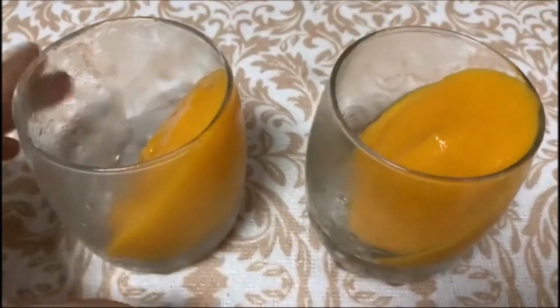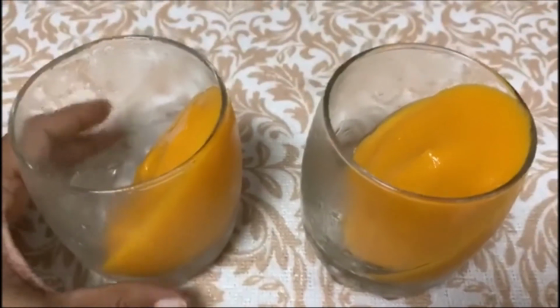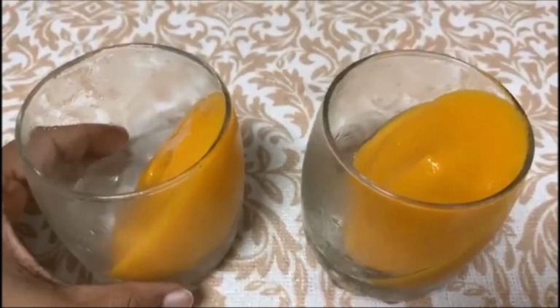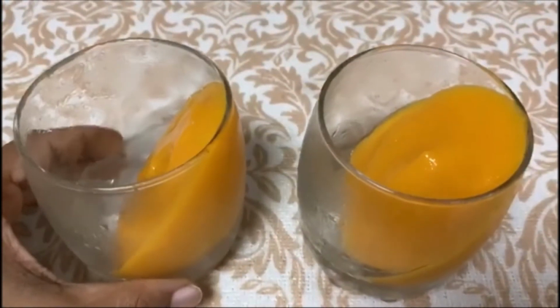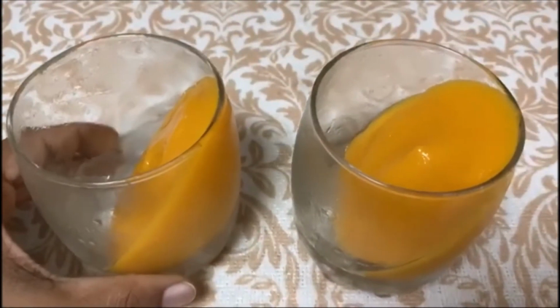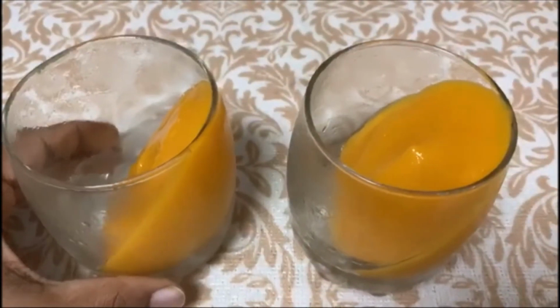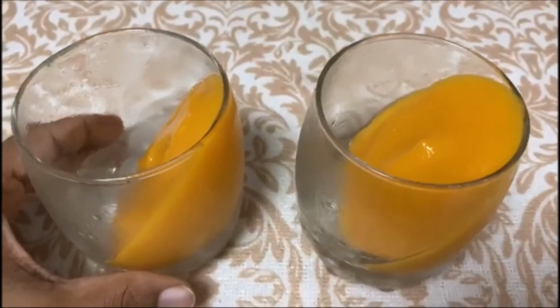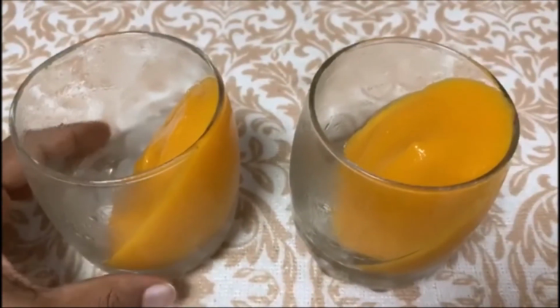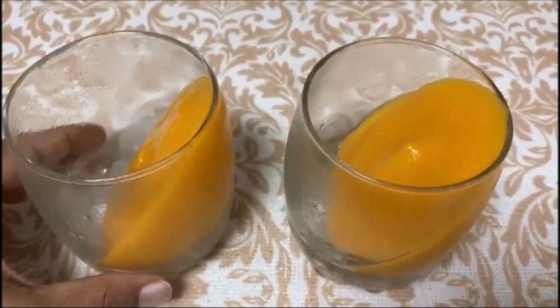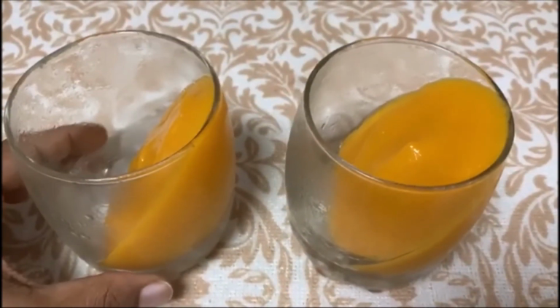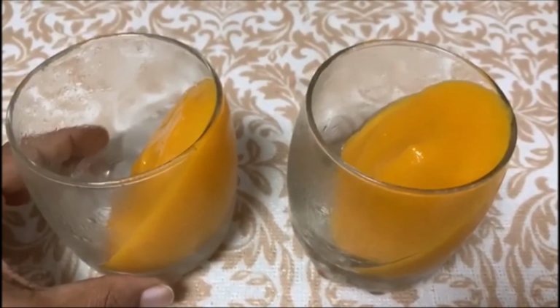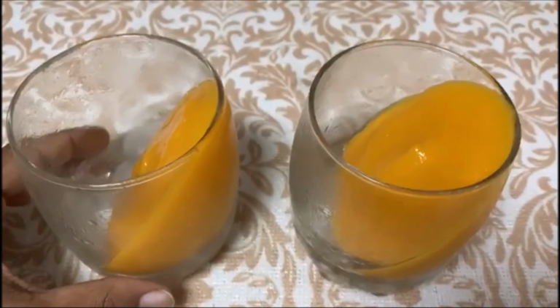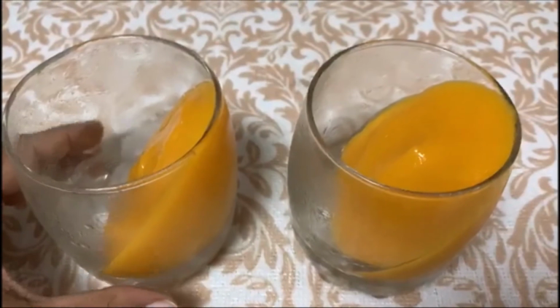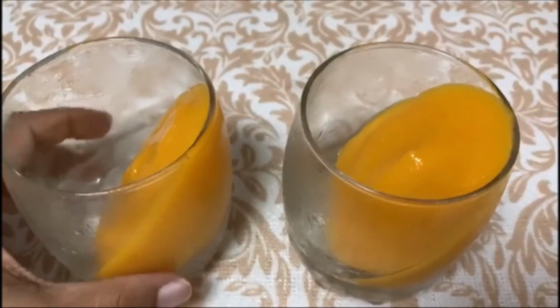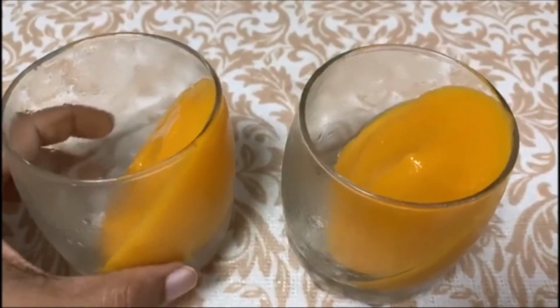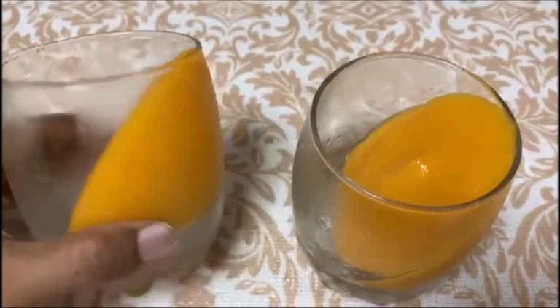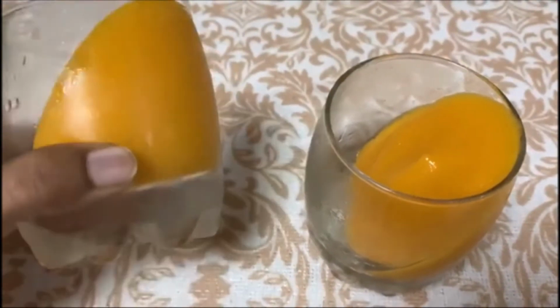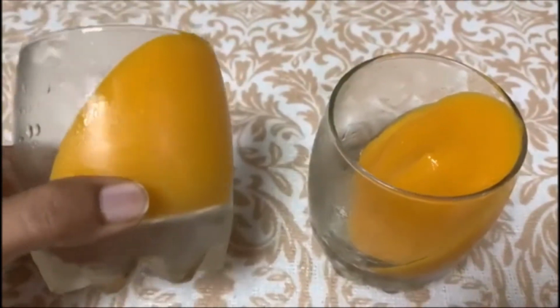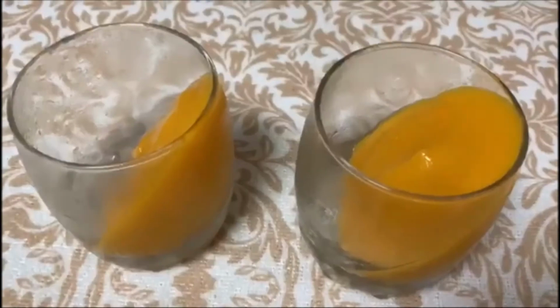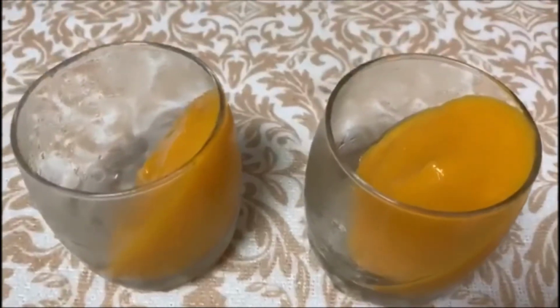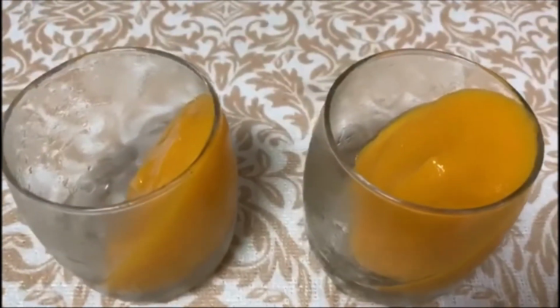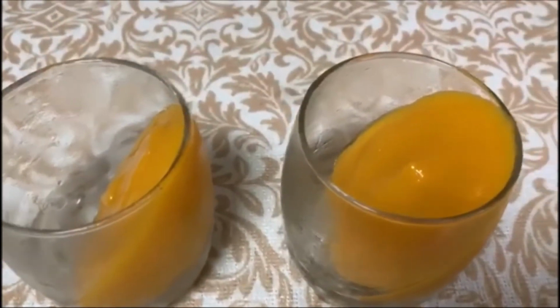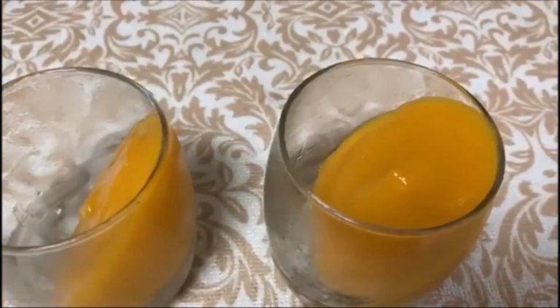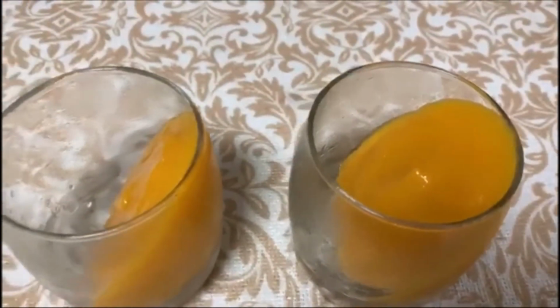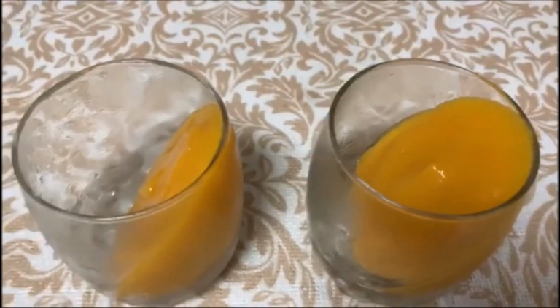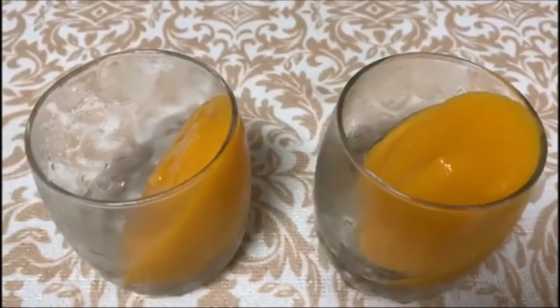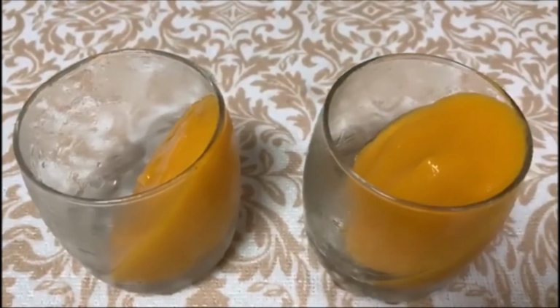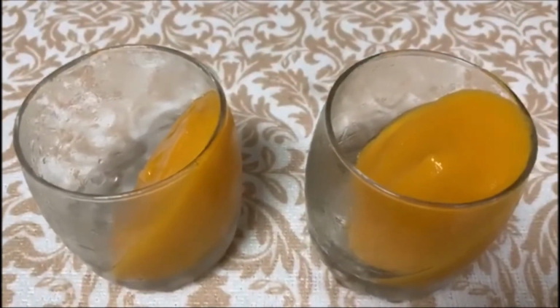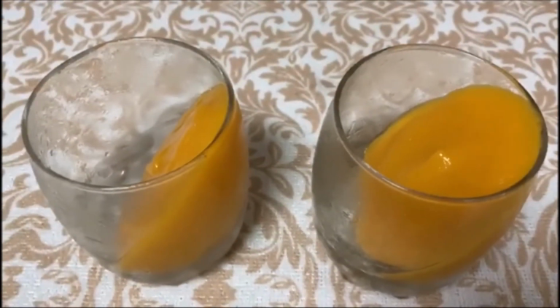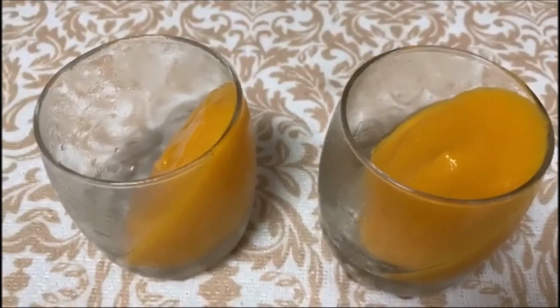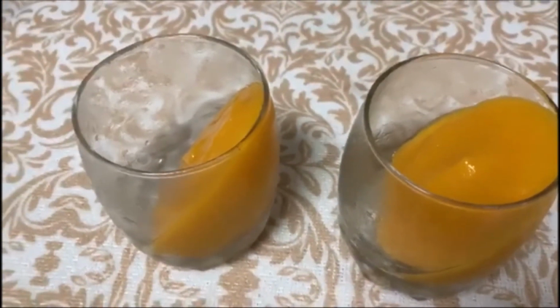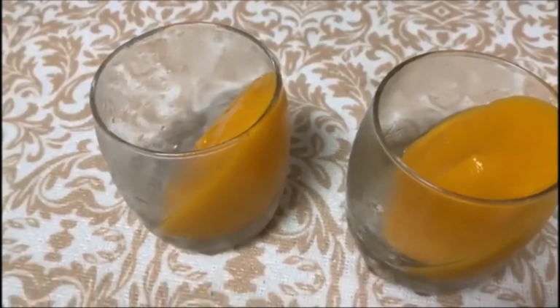Mango puree is ready. Panna cotta base is ready.